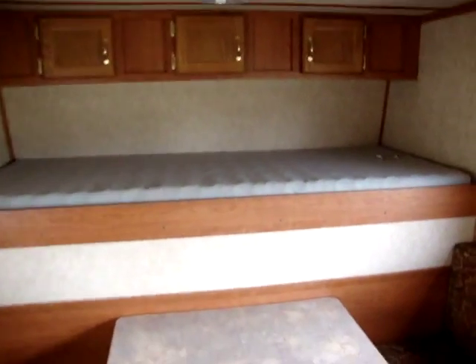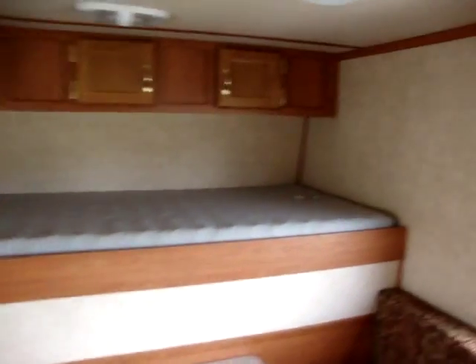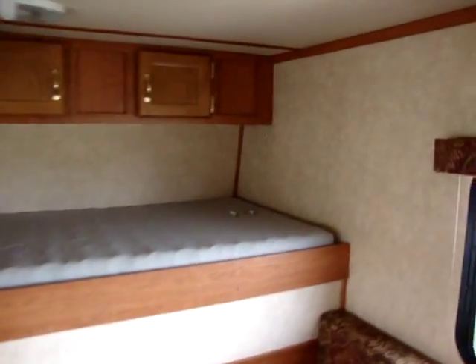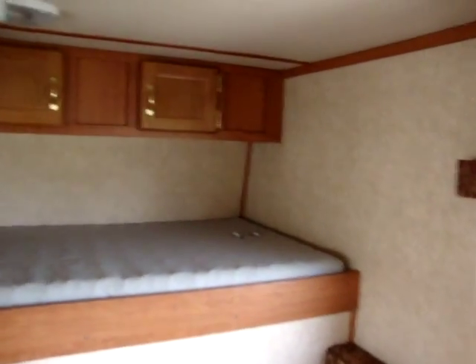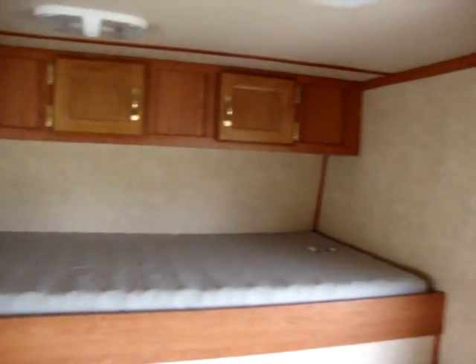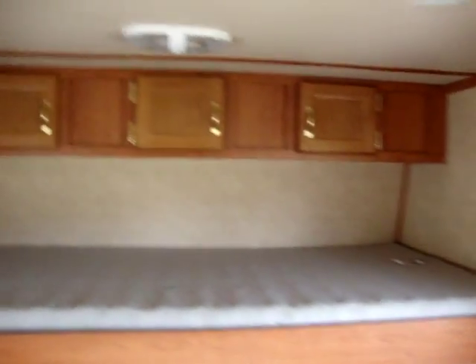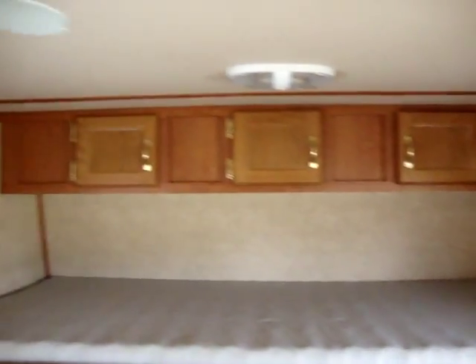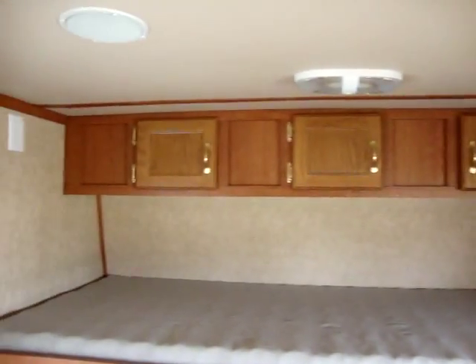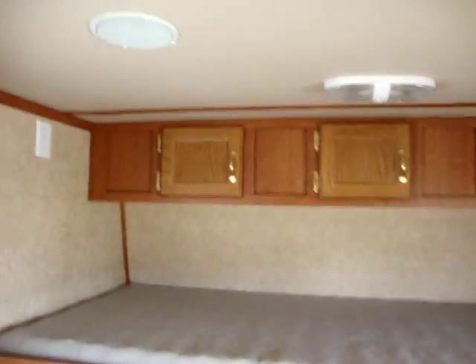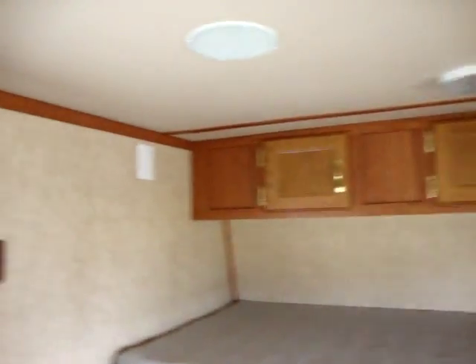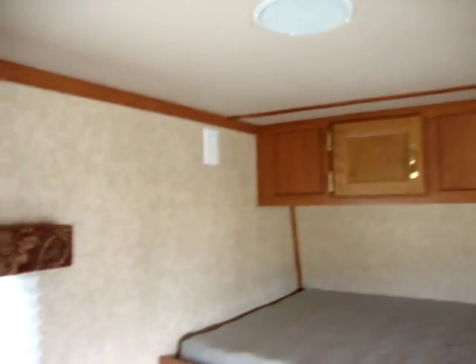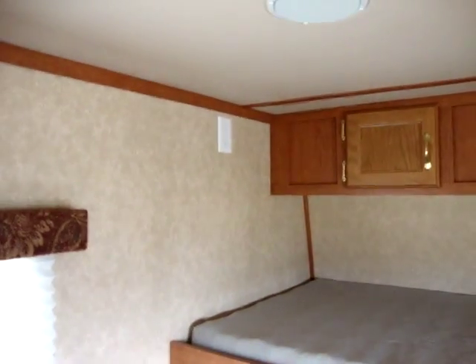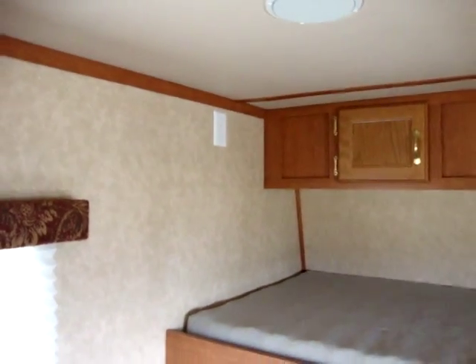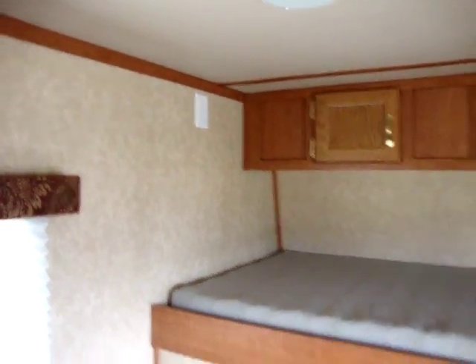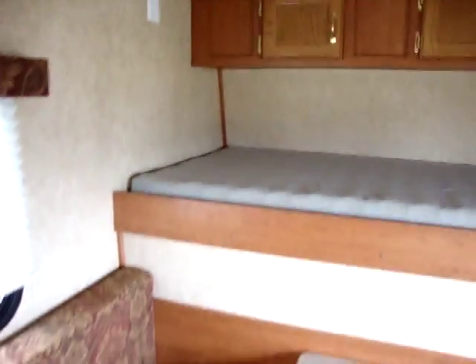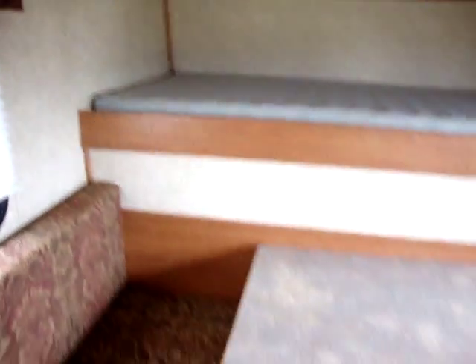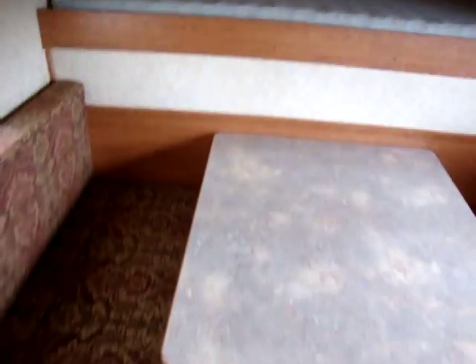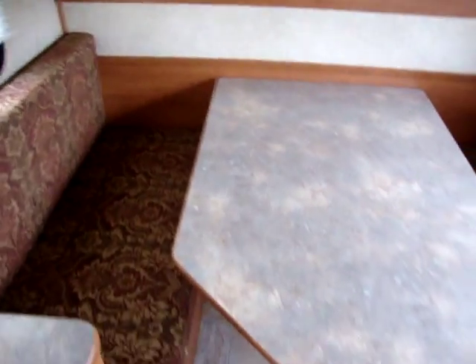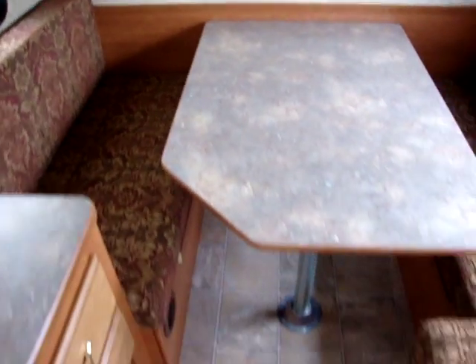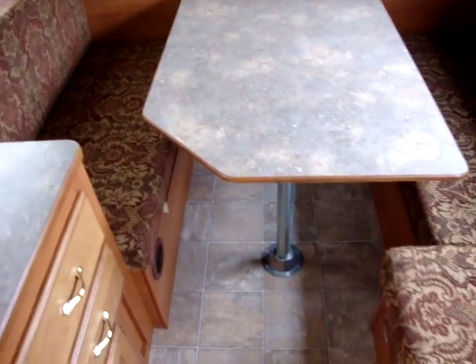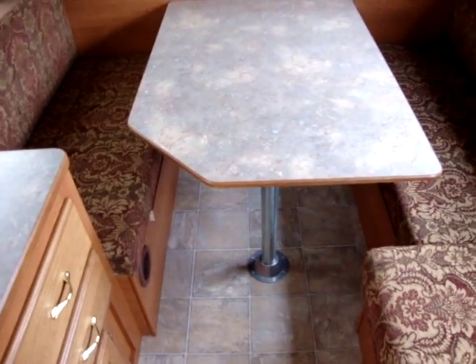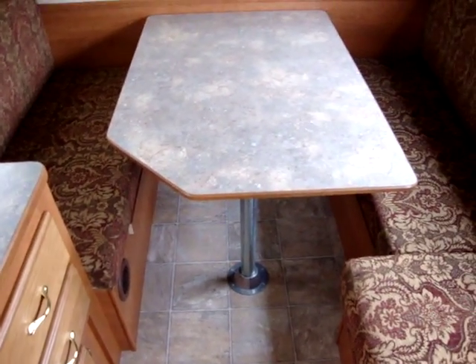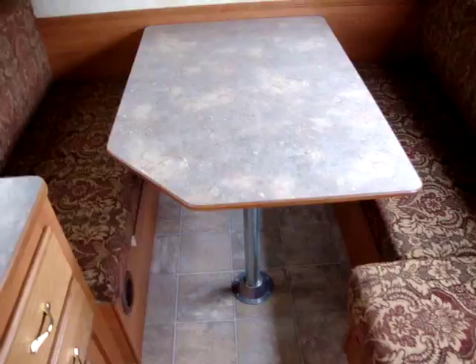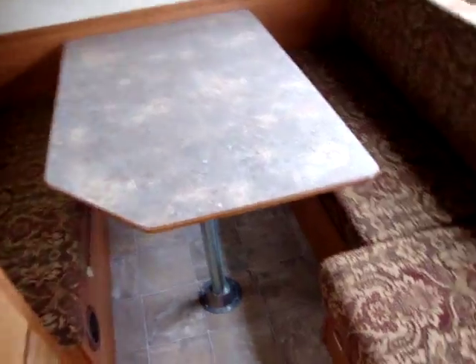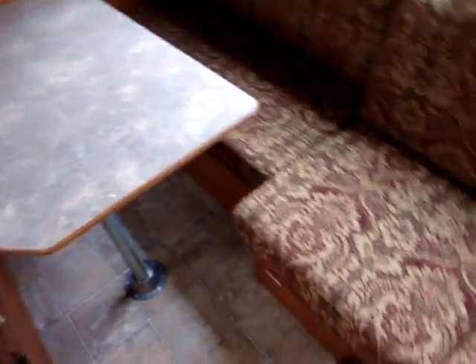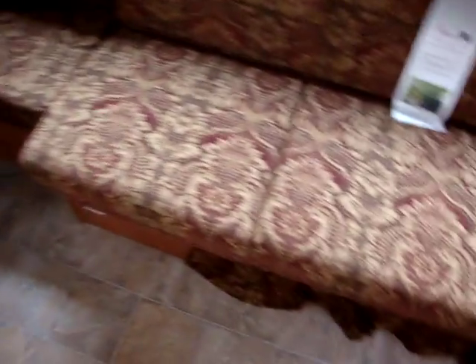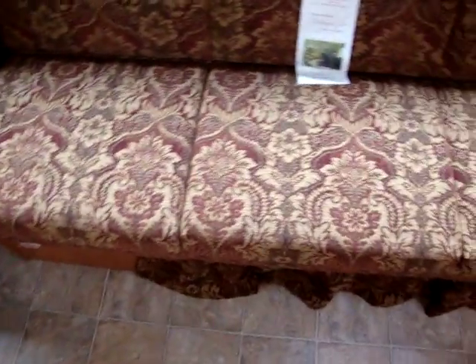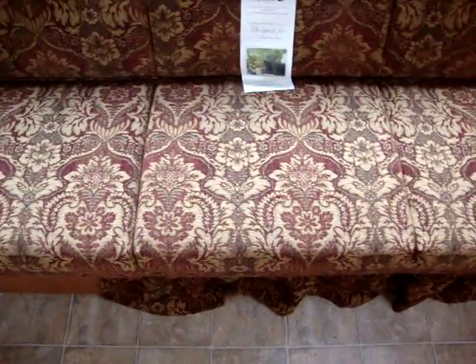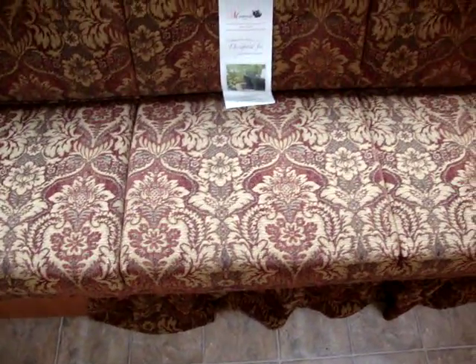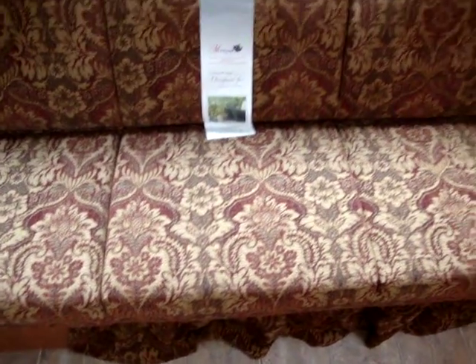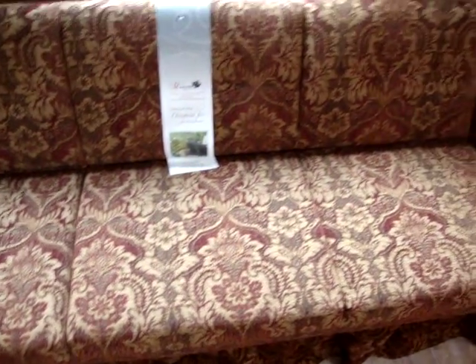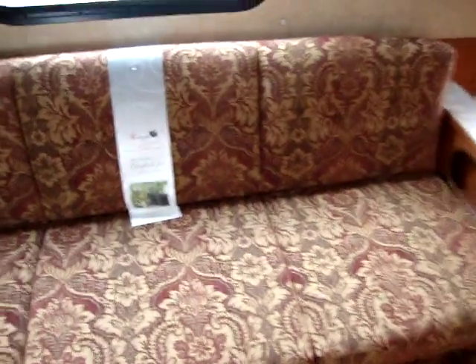There's a nice little bed area up here with some cabinets above and an electric outlet. The dinette area makes into a large bed as well, and you can also make the sofa into a bed.